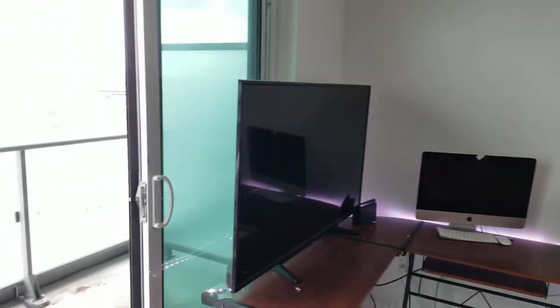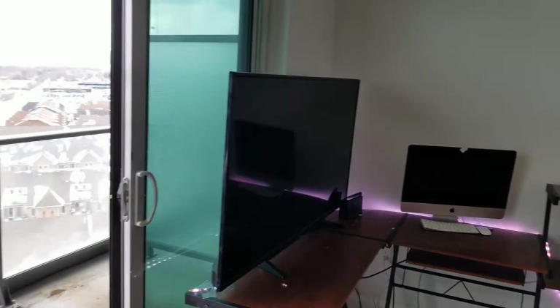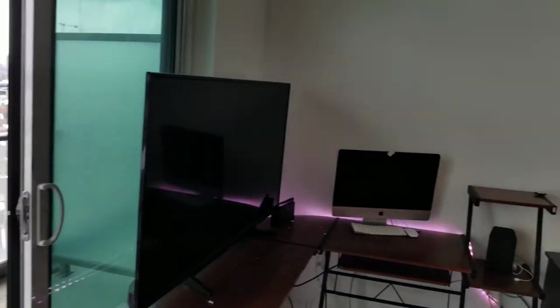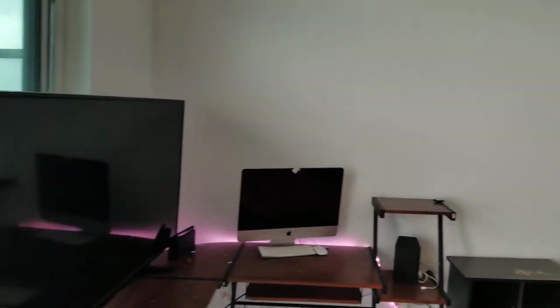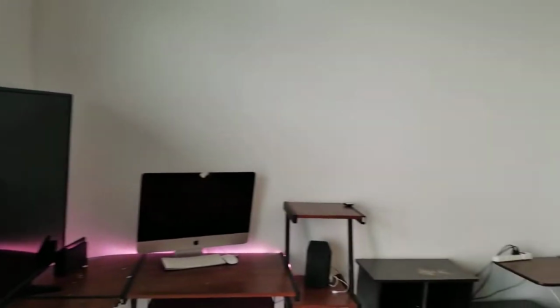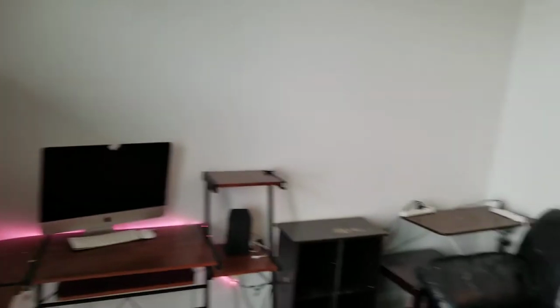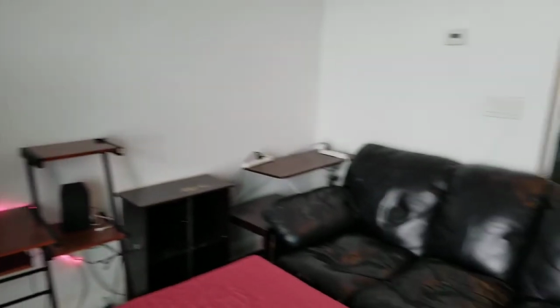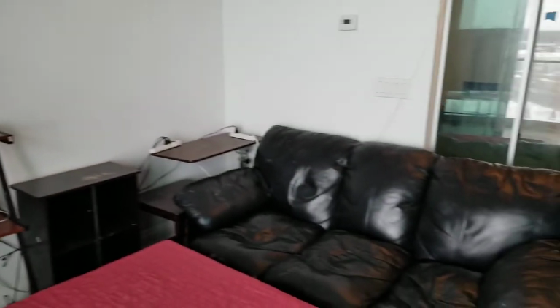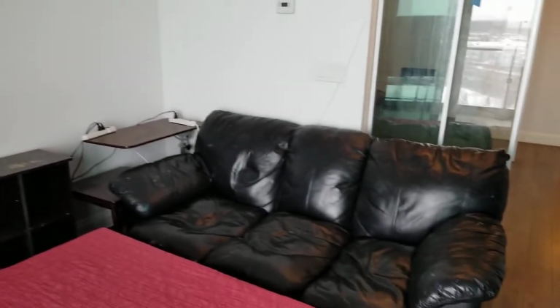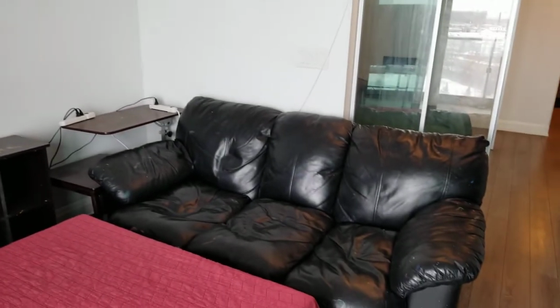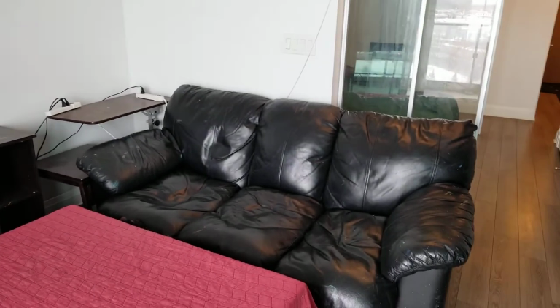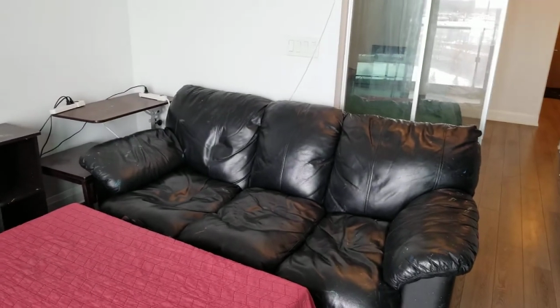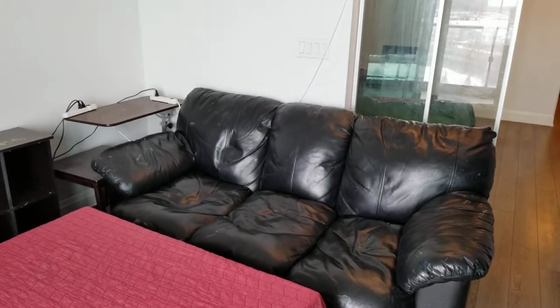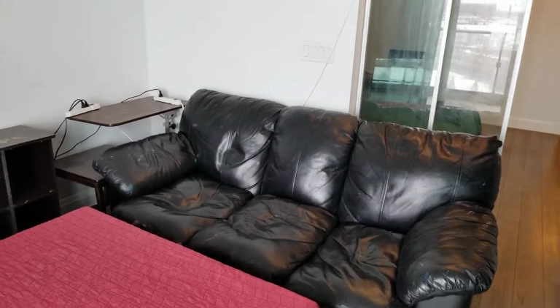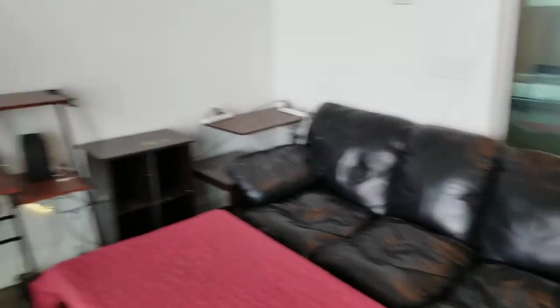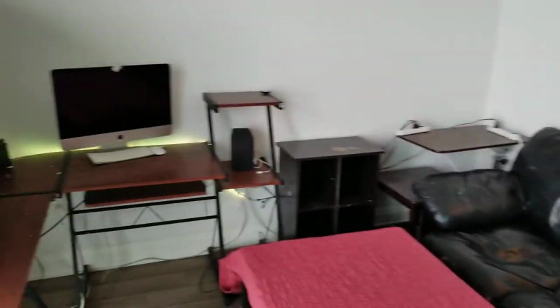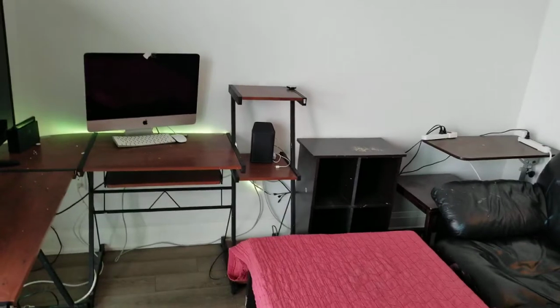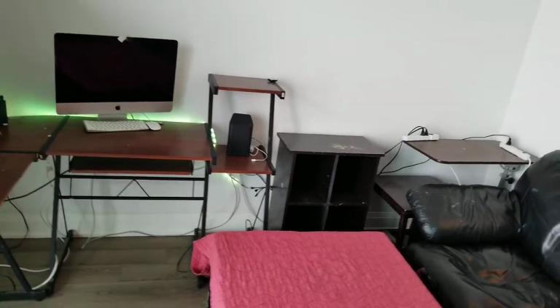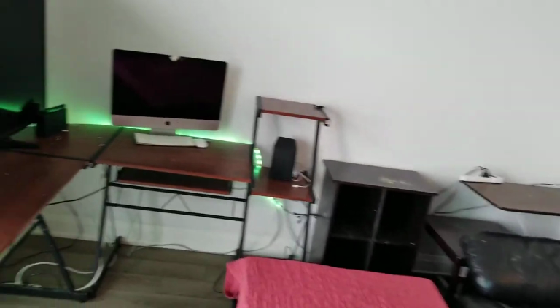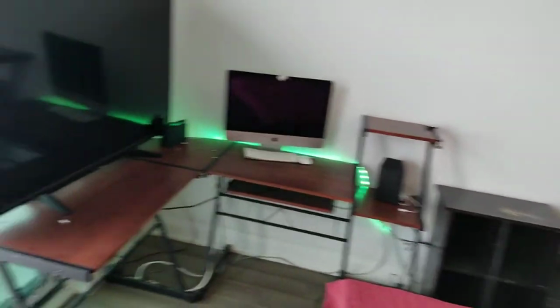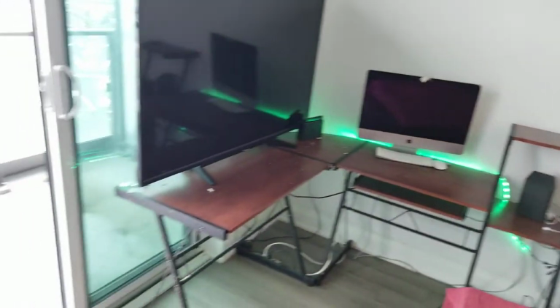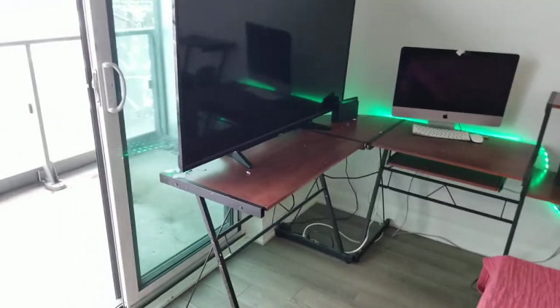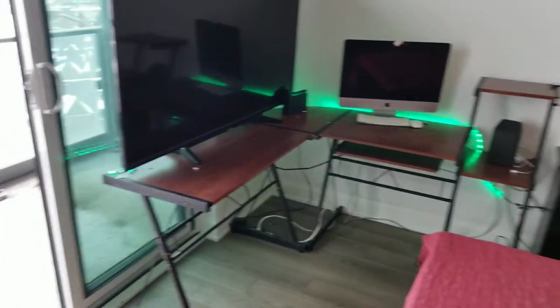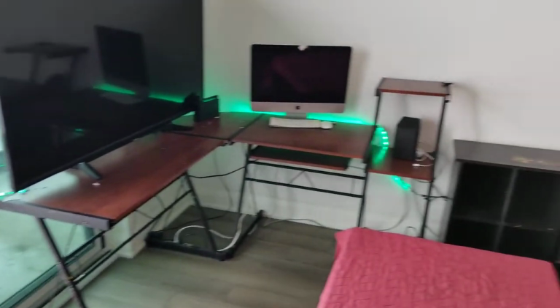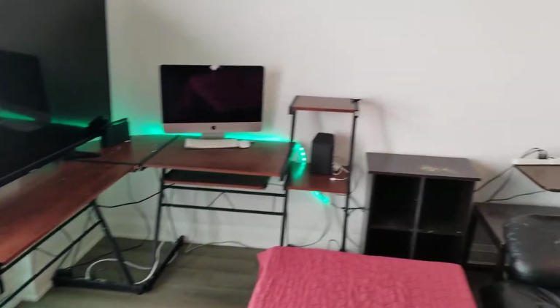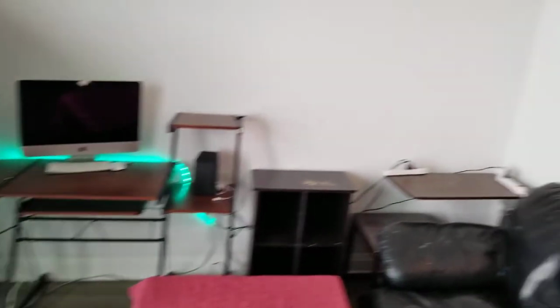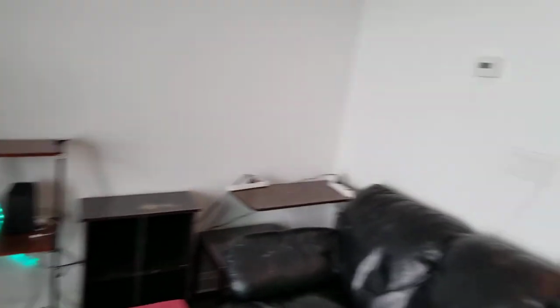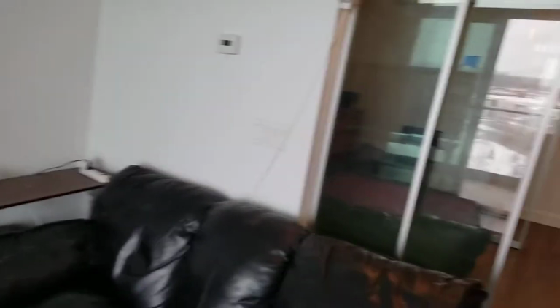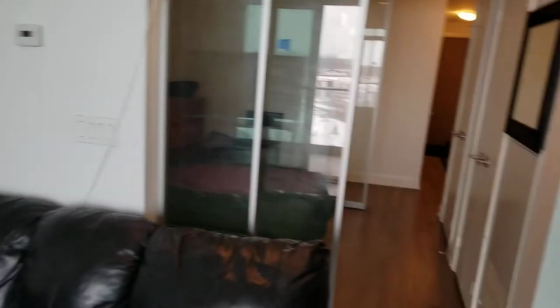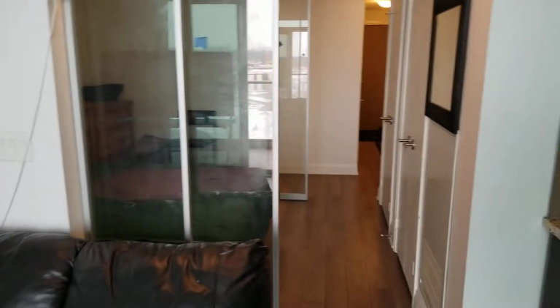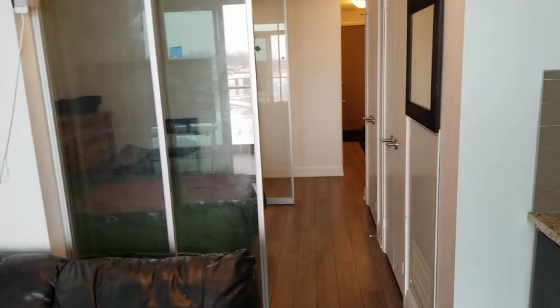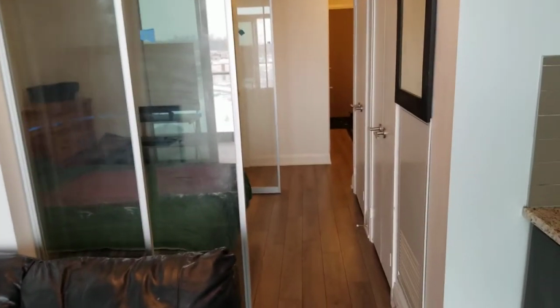This room is really a flex room — it can be used to put your couch and TV, treat it as a workstation, or use it as a dining area.